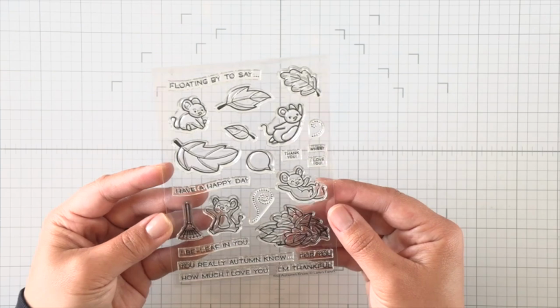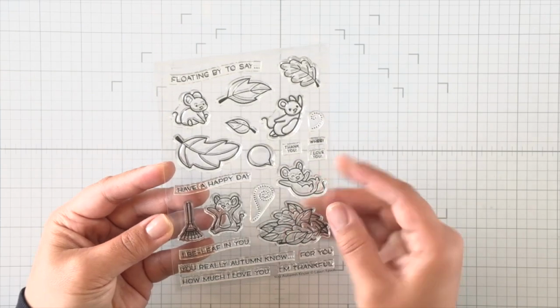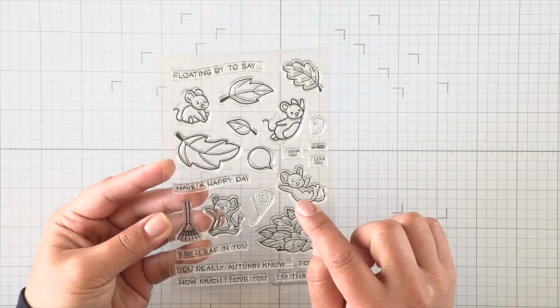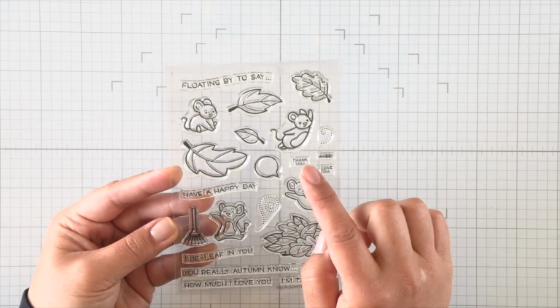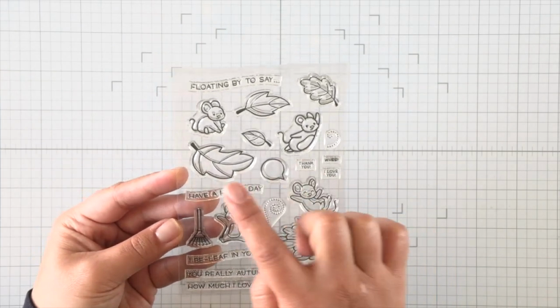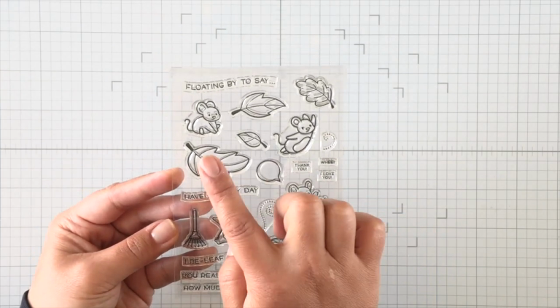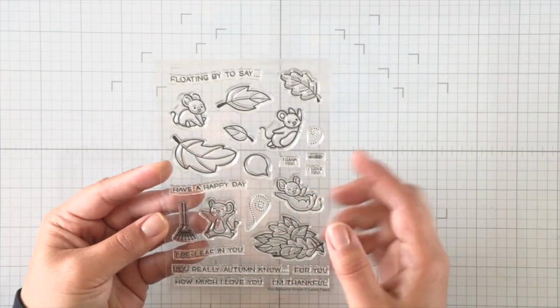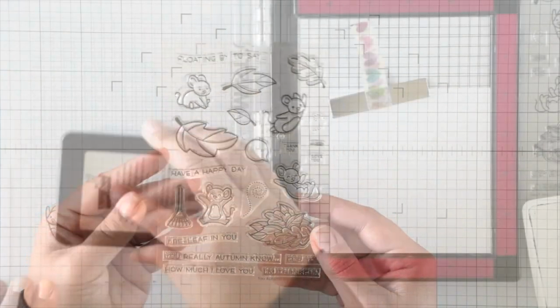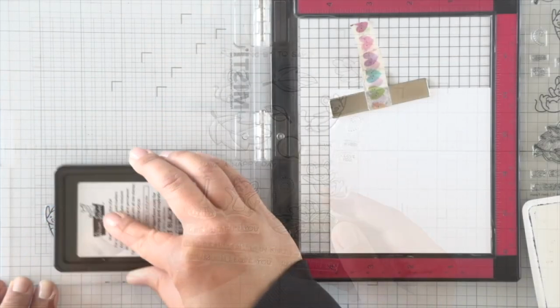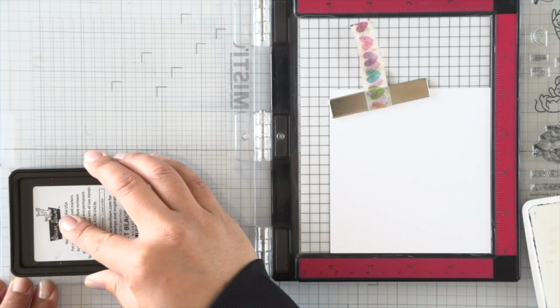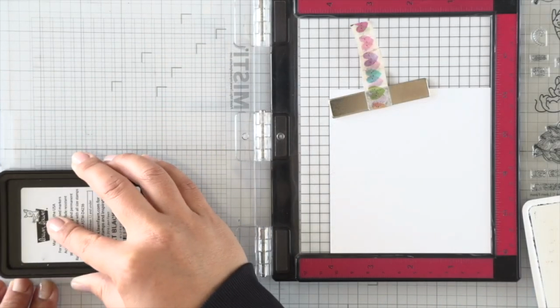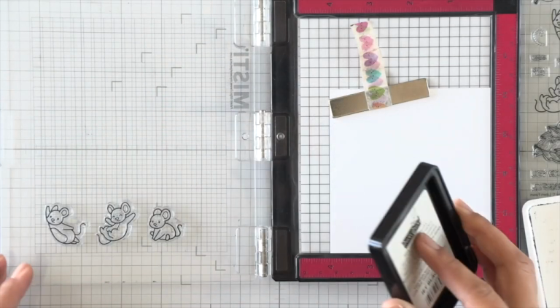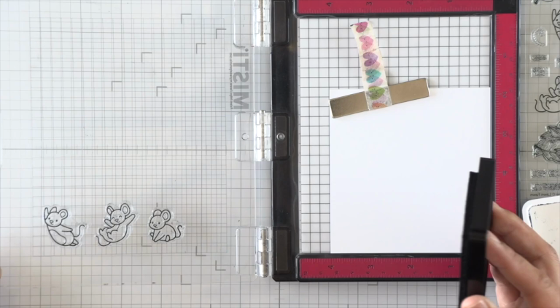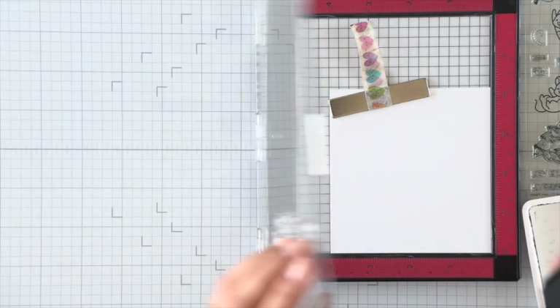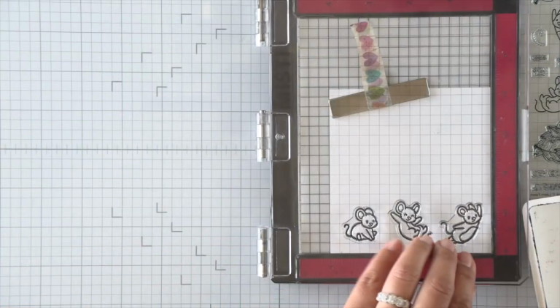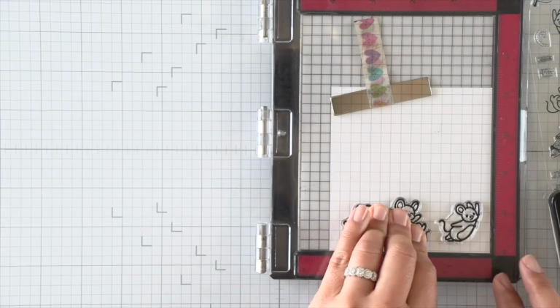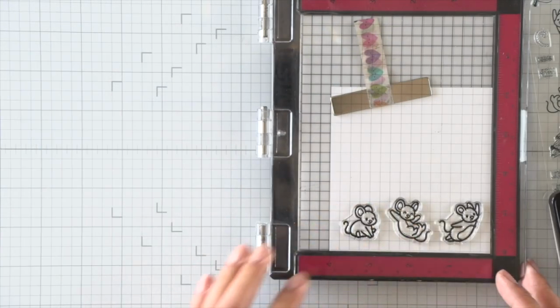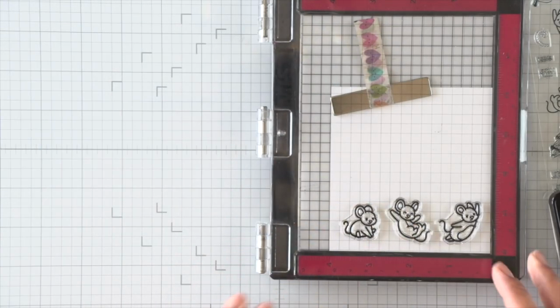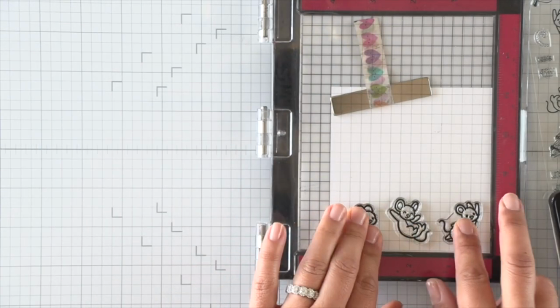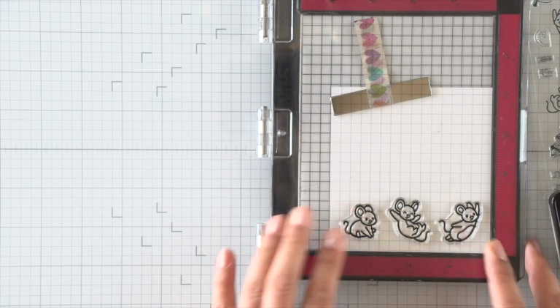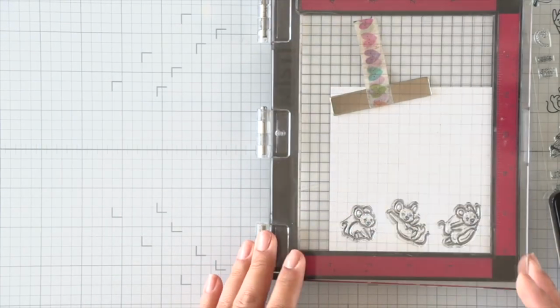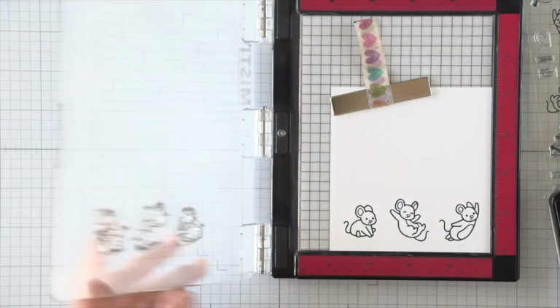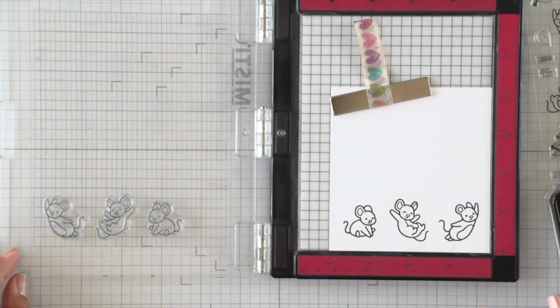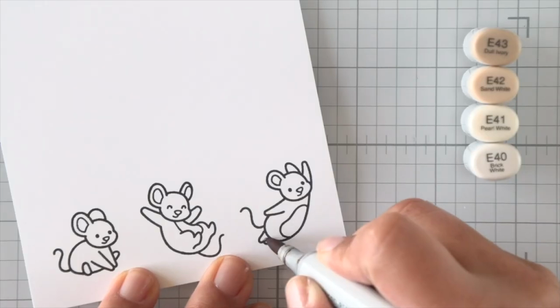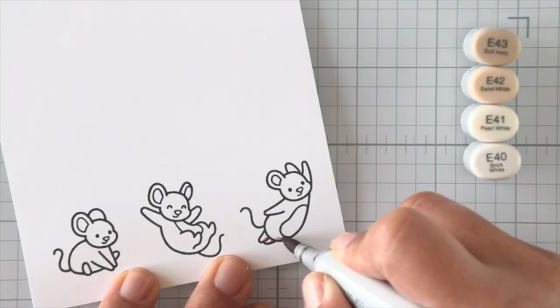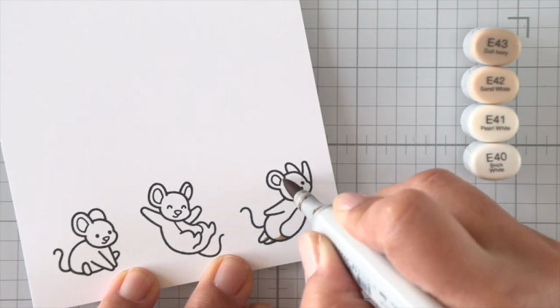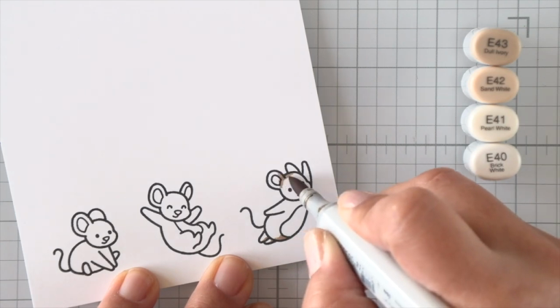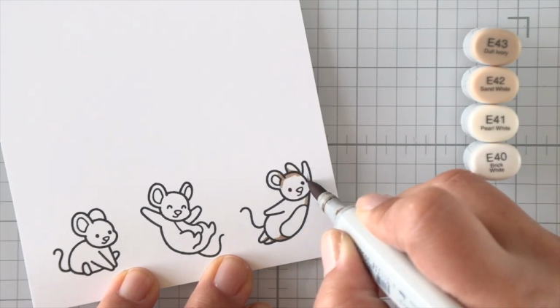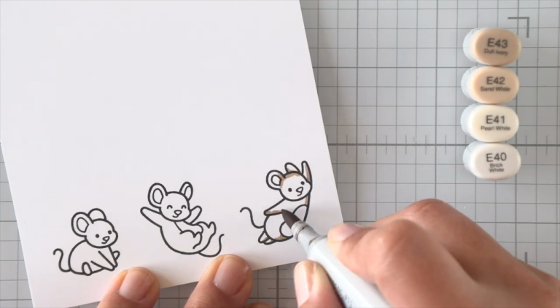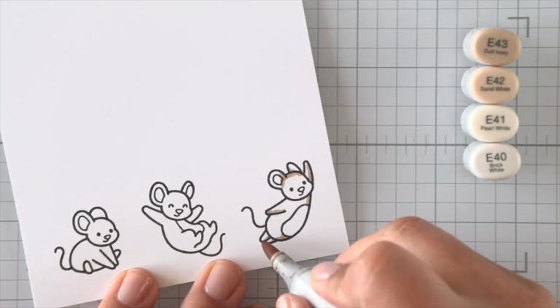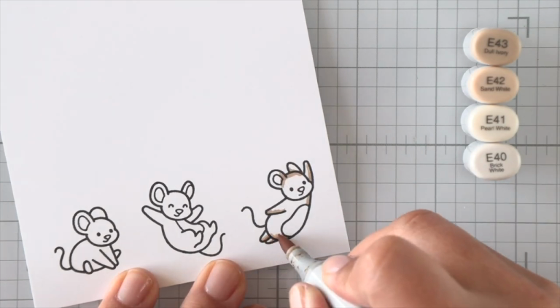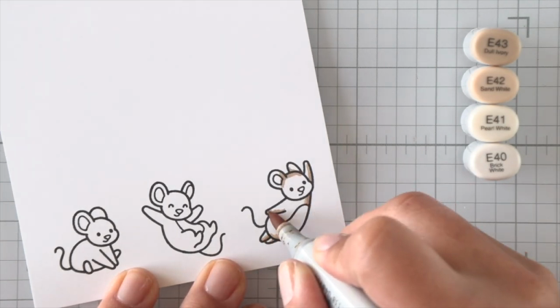First we're going to stamp a few images. I have the 'You Autumn Know' set and I just want to get a few images of these mice, and I want them floating on those die cut sprigs from the Secret Garden Window dies.